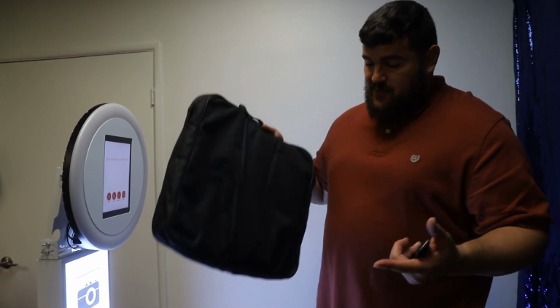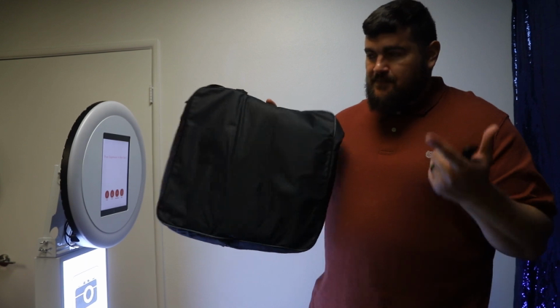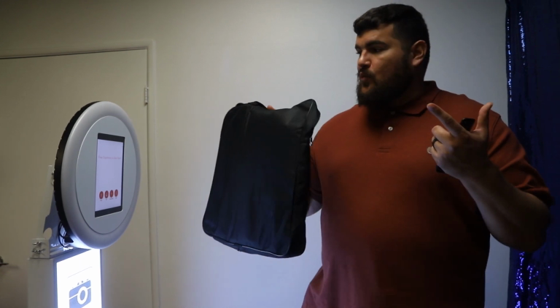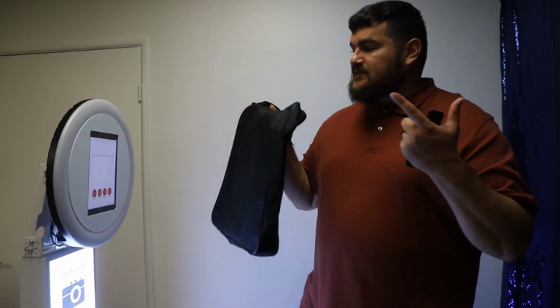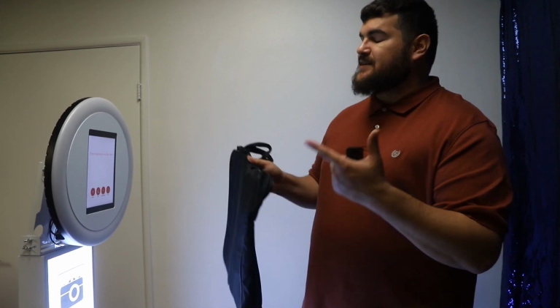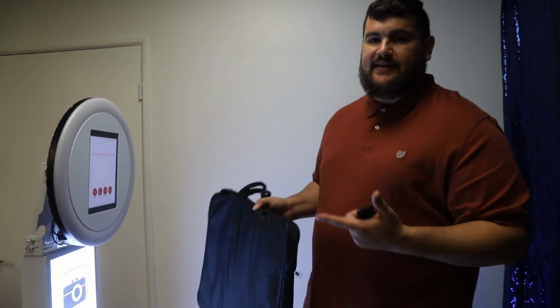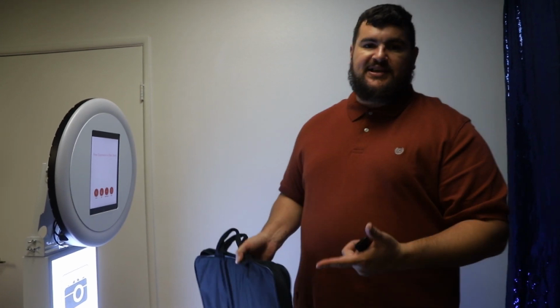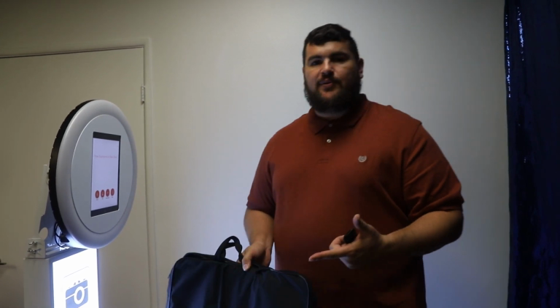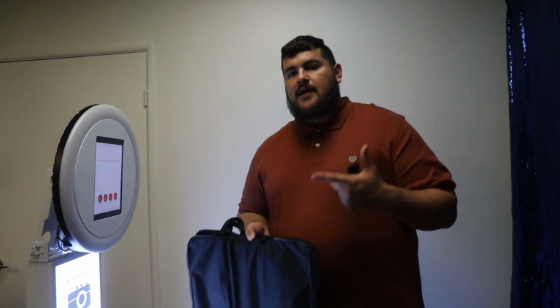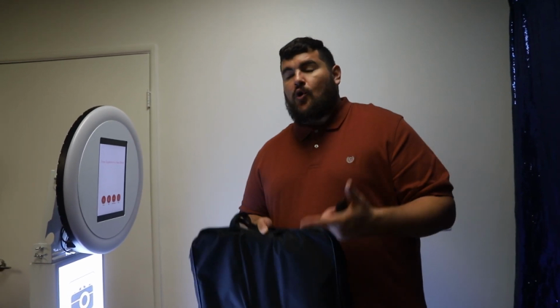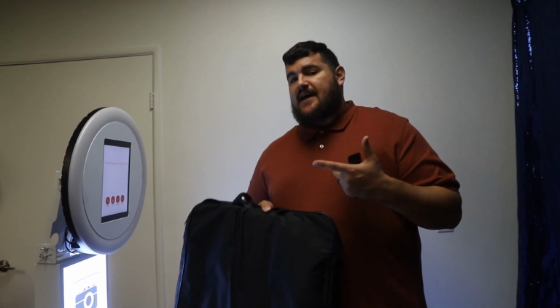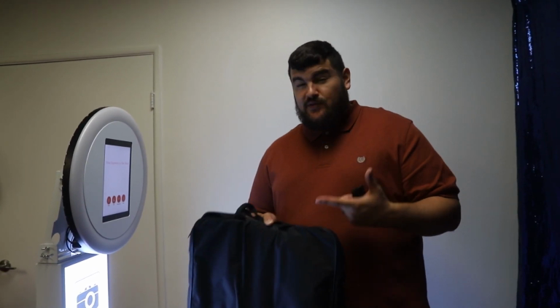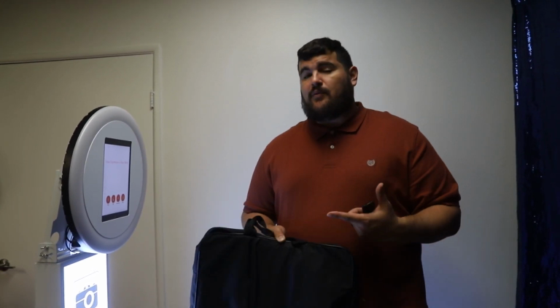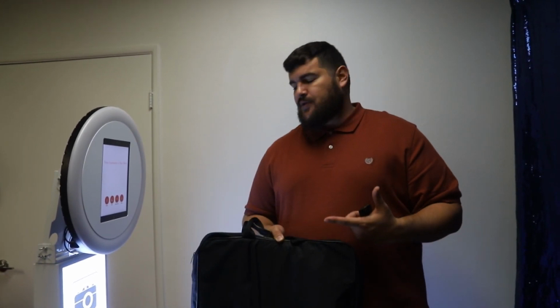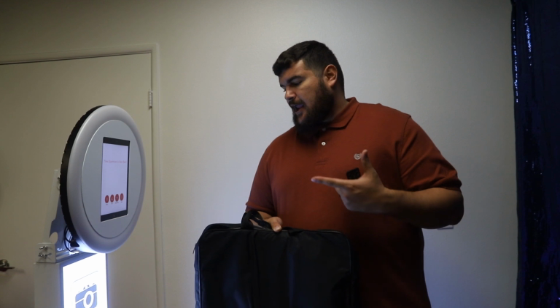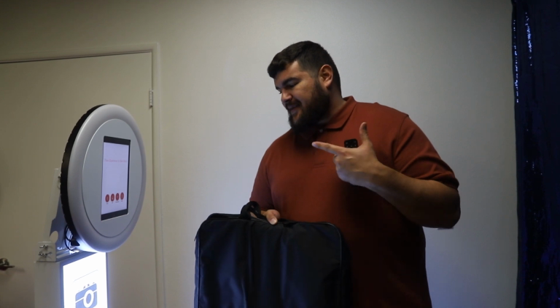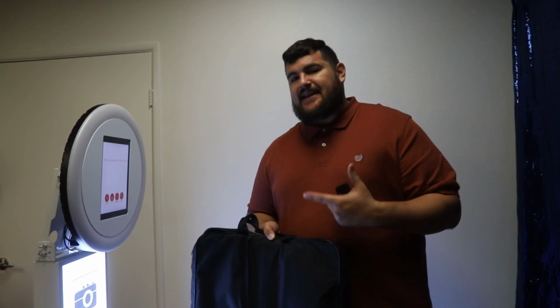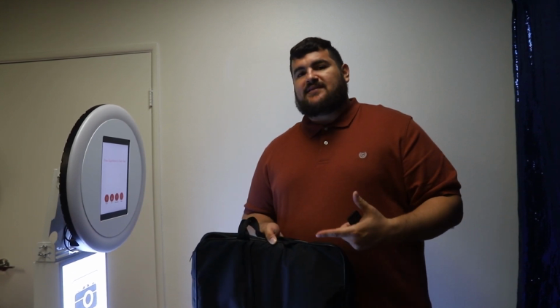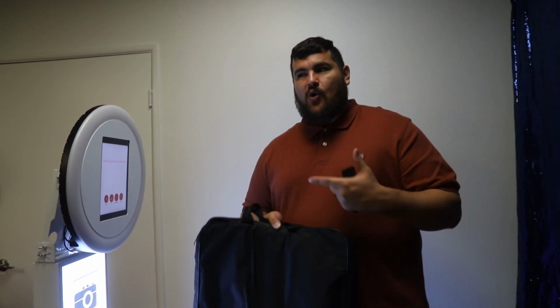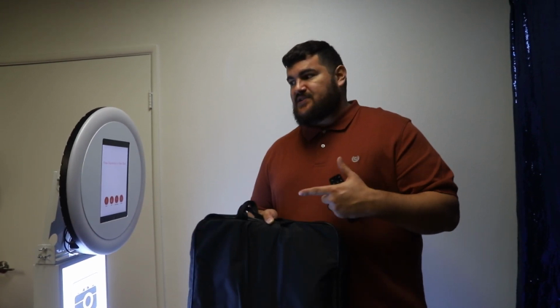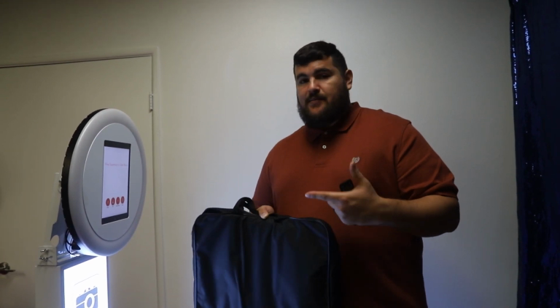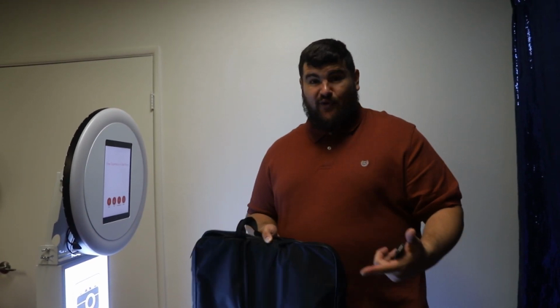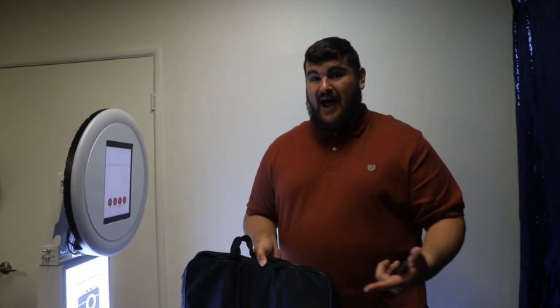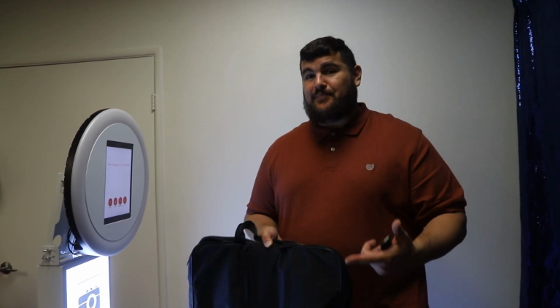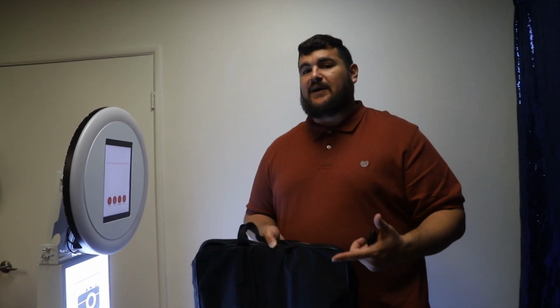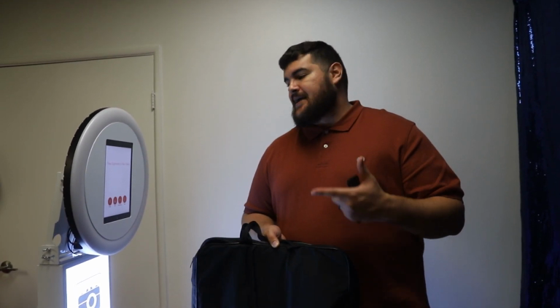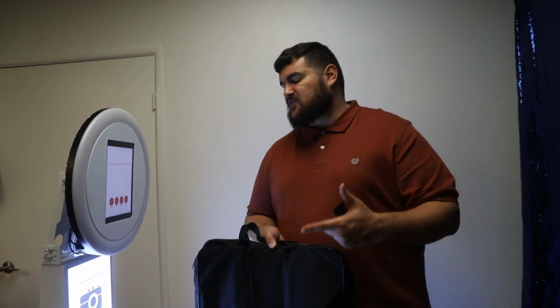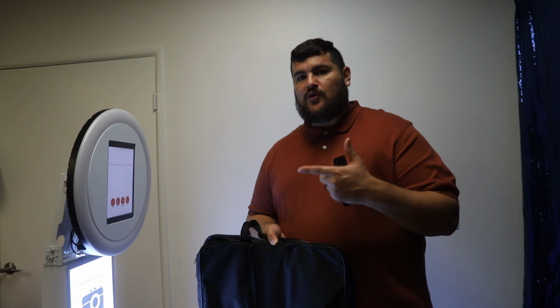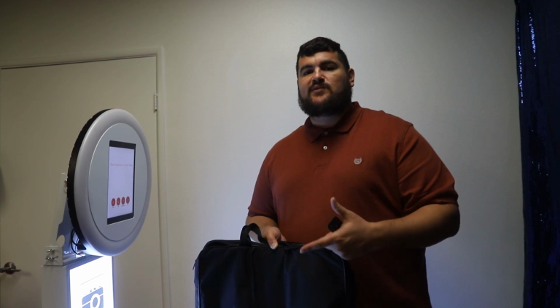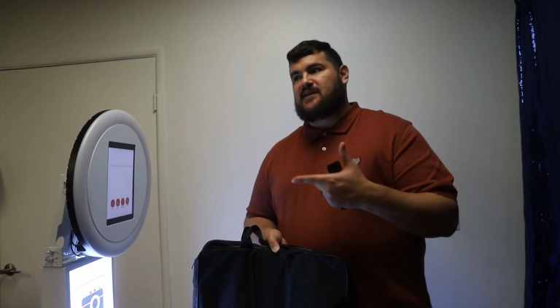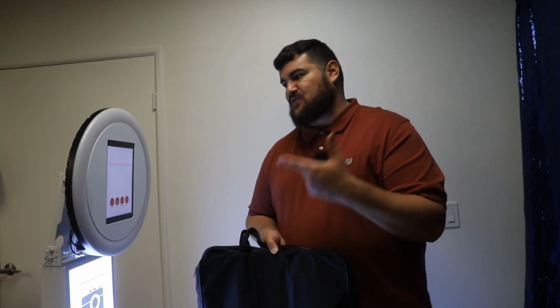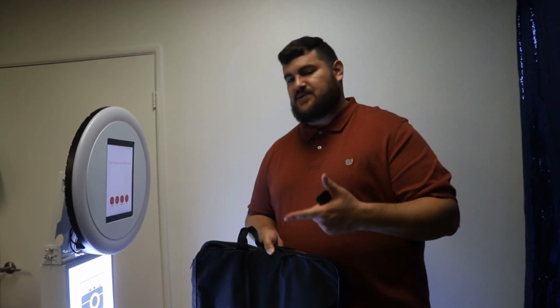When we started selling this Digibooth, the goal was to have the most affordable booth. I'm excited now because it's not only the most affordable iPad booth shell, it's also one of the coolest ones because of these new features.